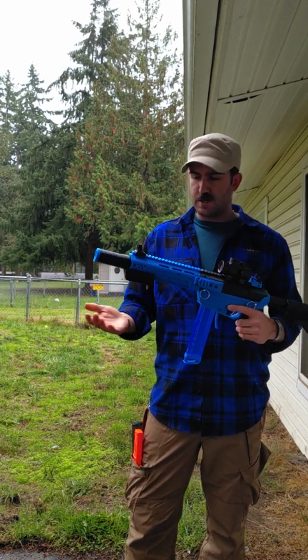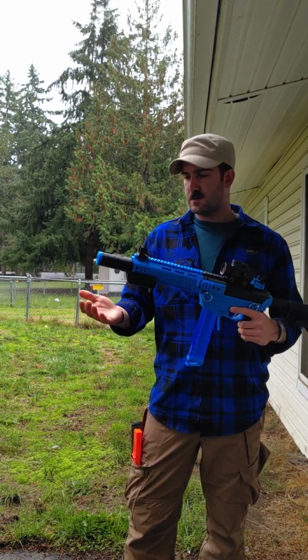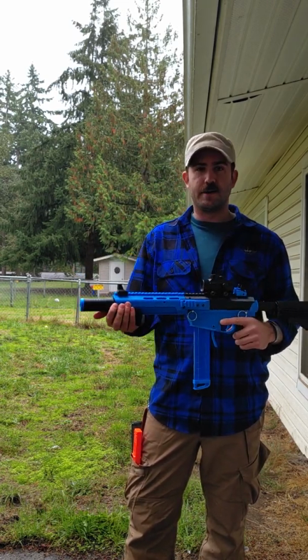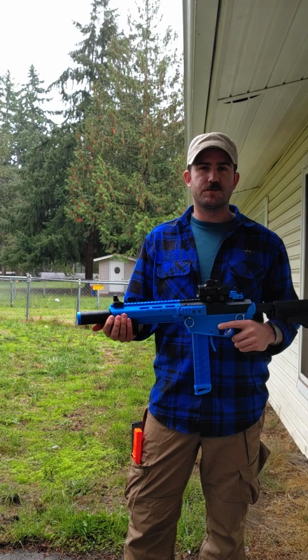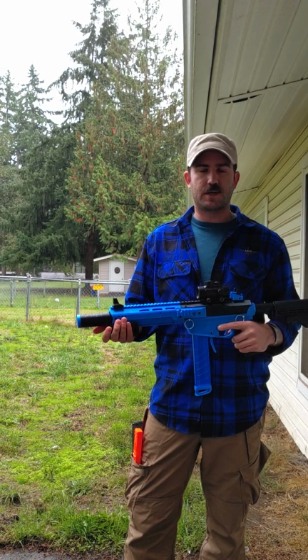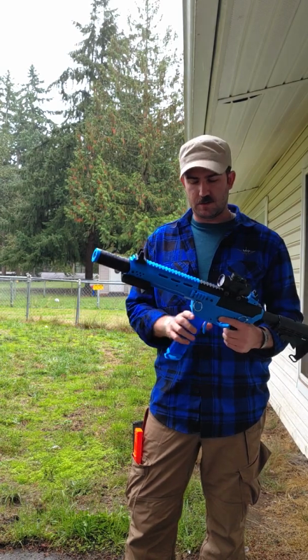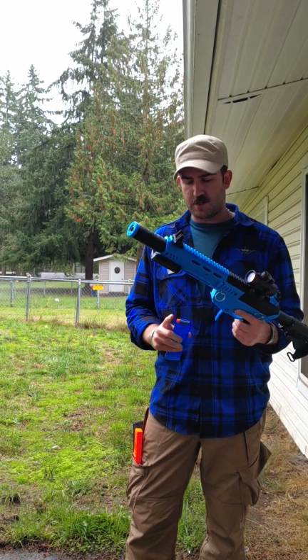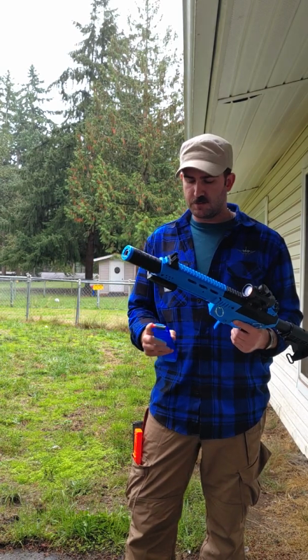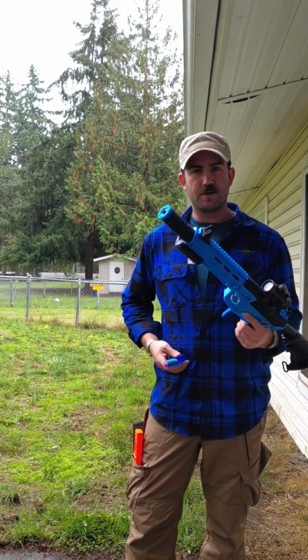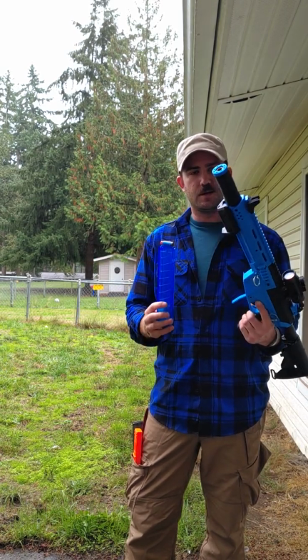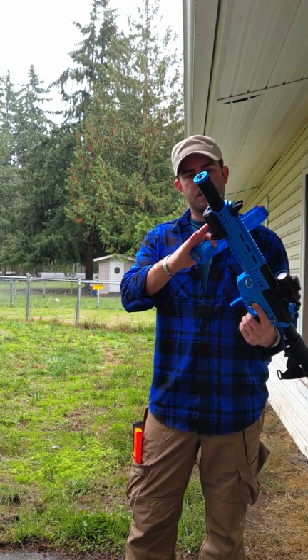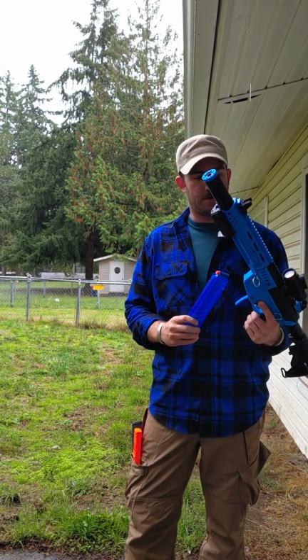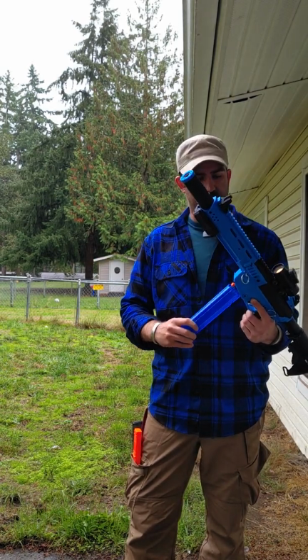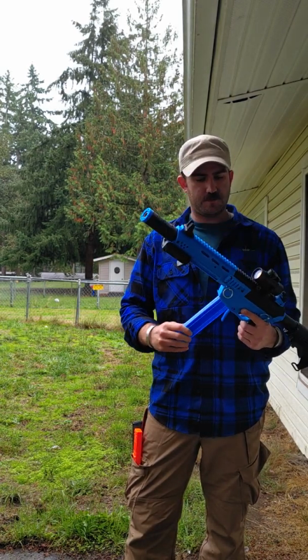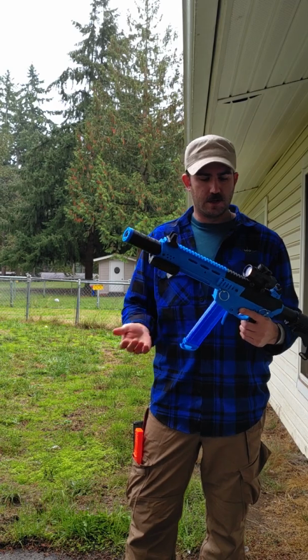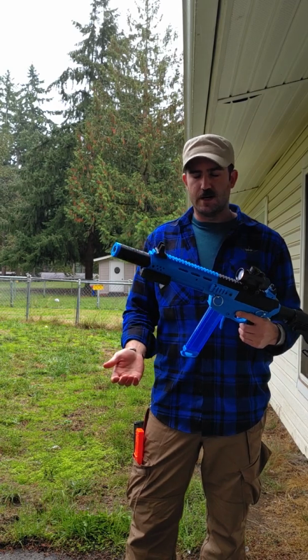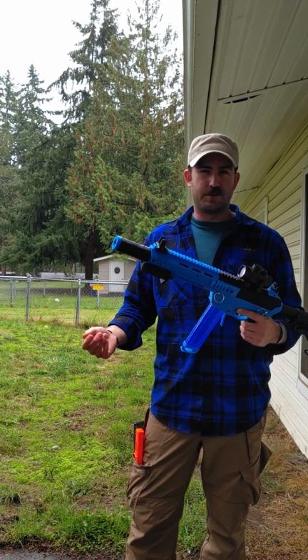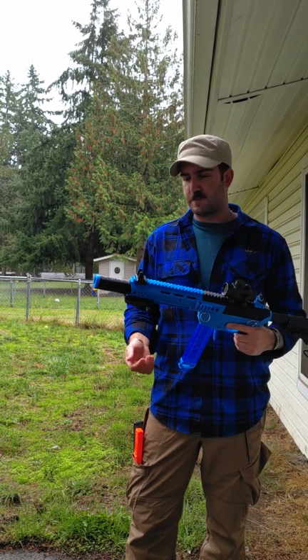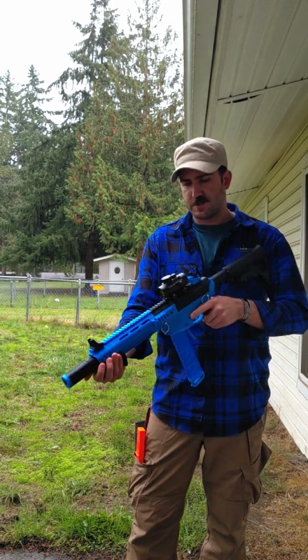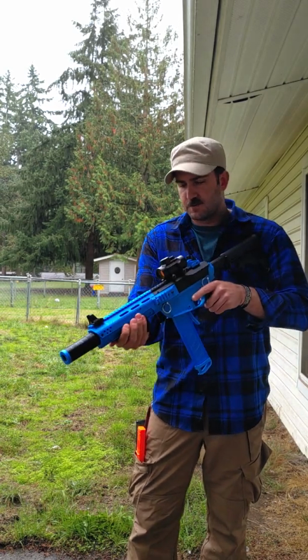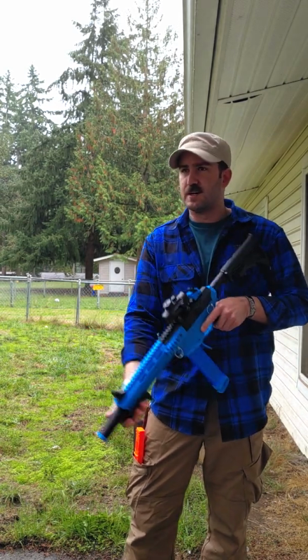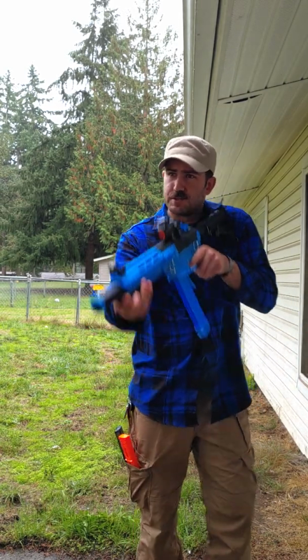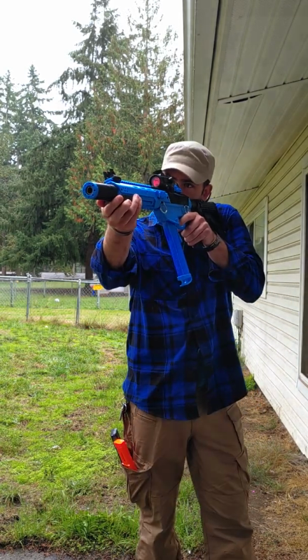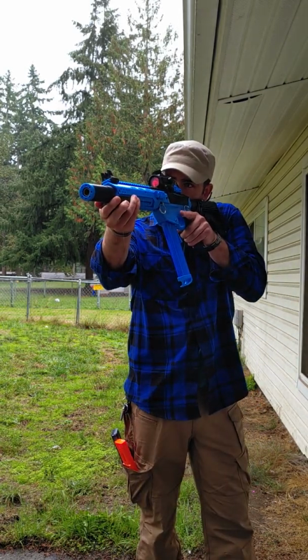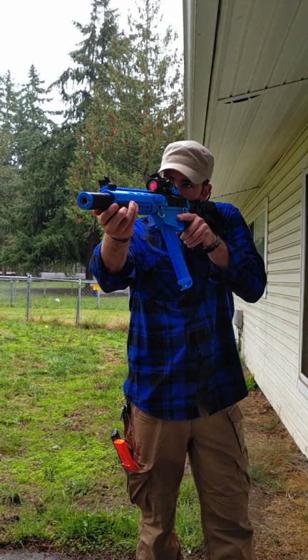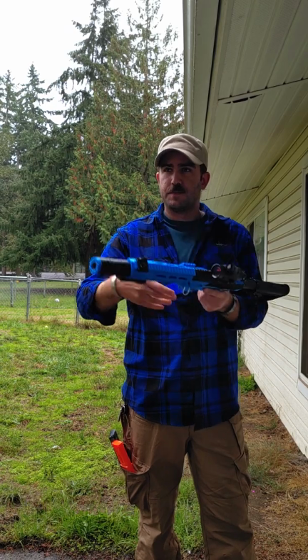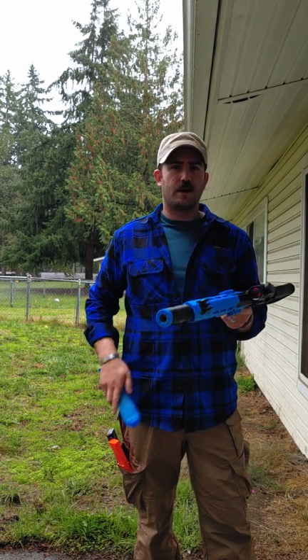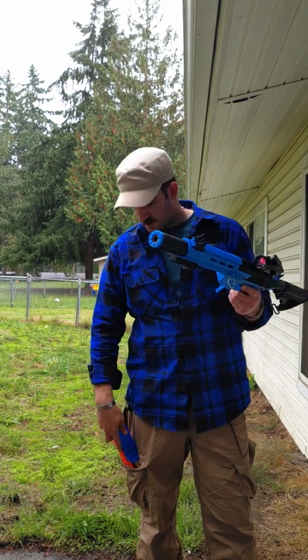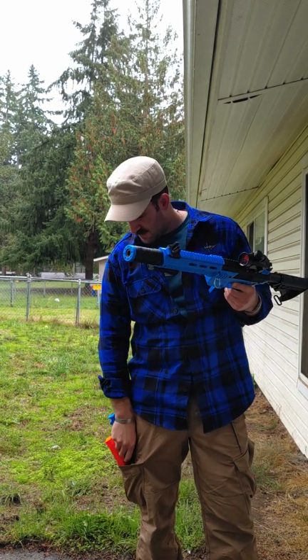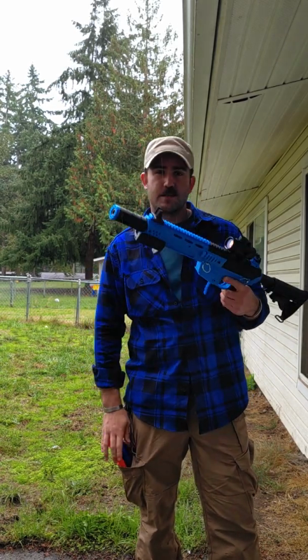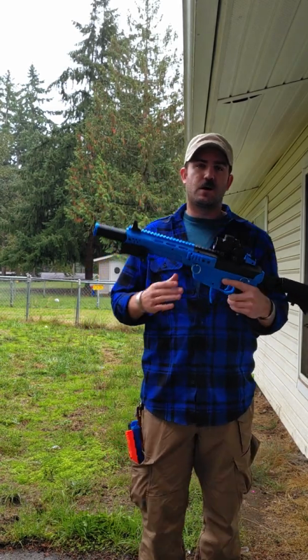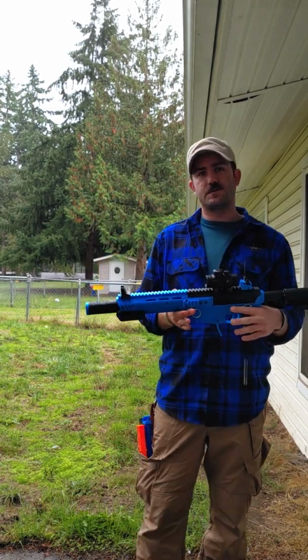This is the narrow pusher version. It can be loaded and unloaded with the pusher in the forward and closed position — a really requested update. Here's a quick demonstration firing. That is the carbine upper receiver that we all know and love.